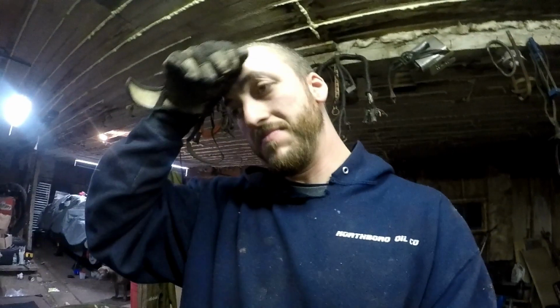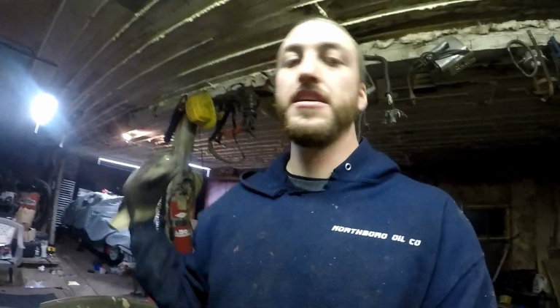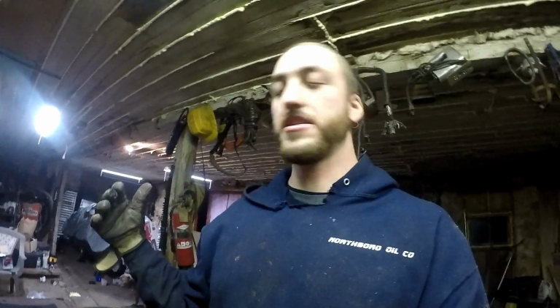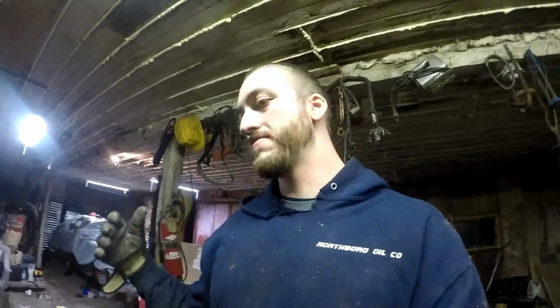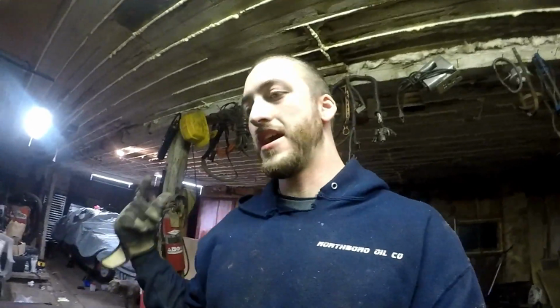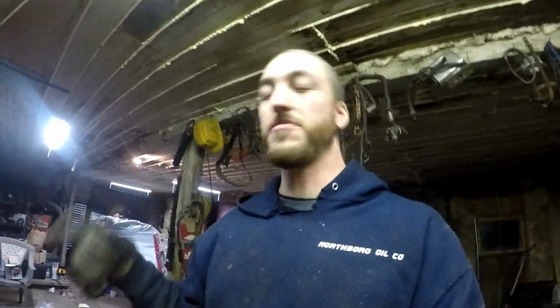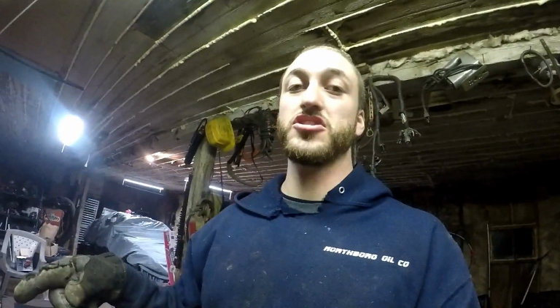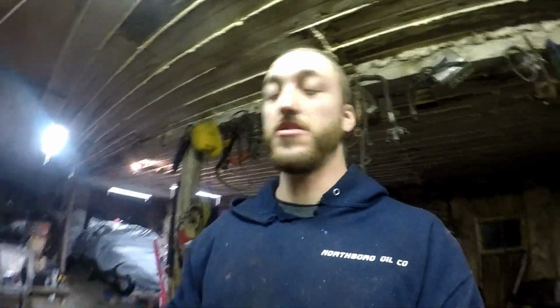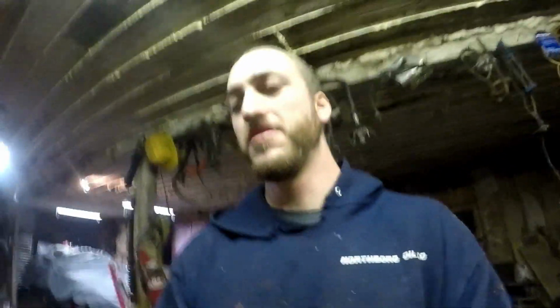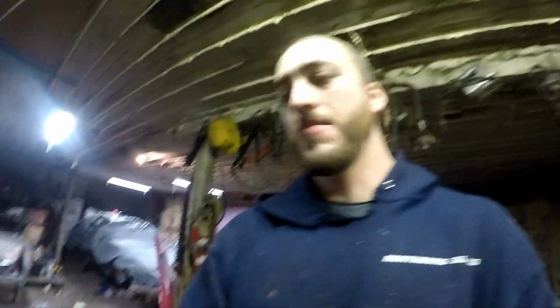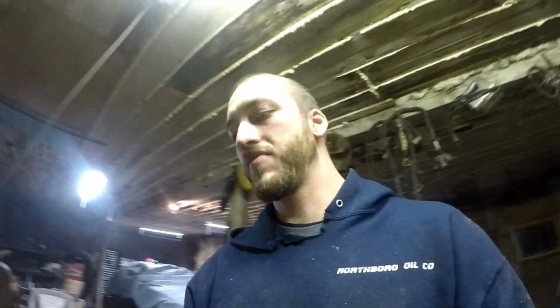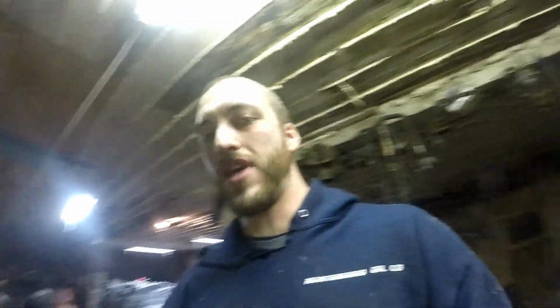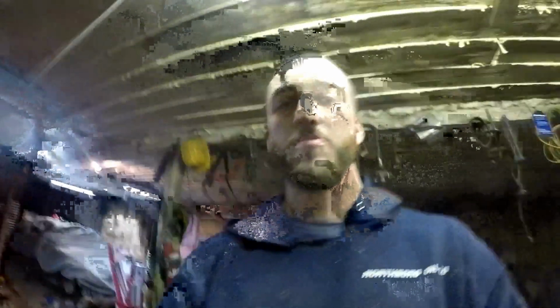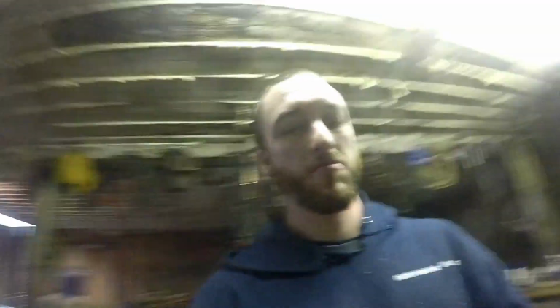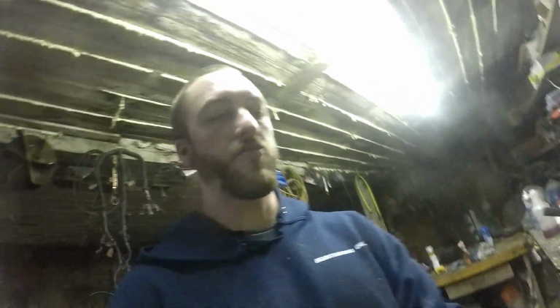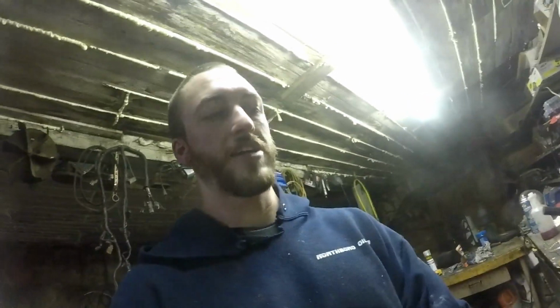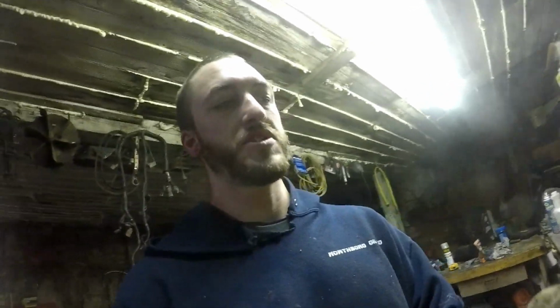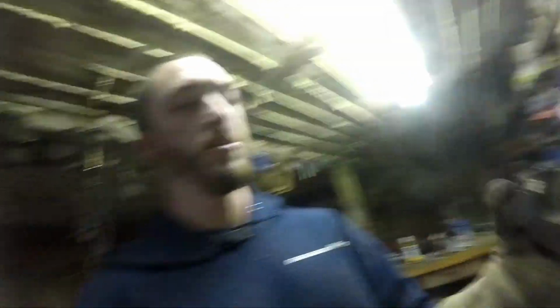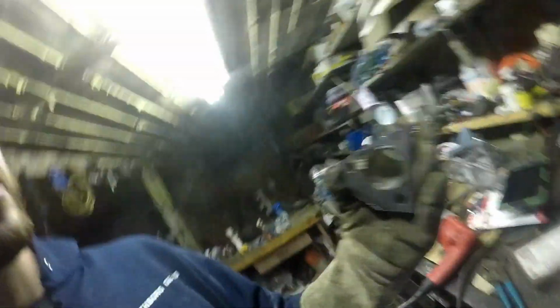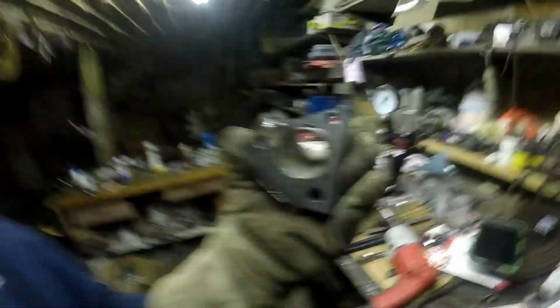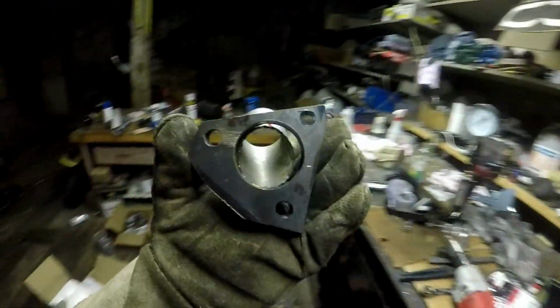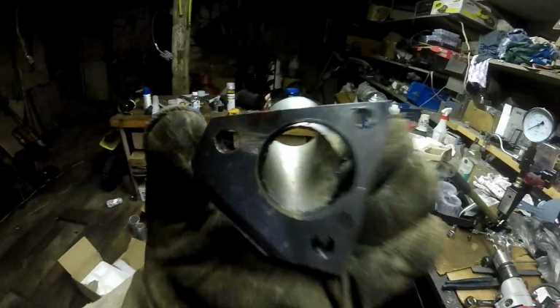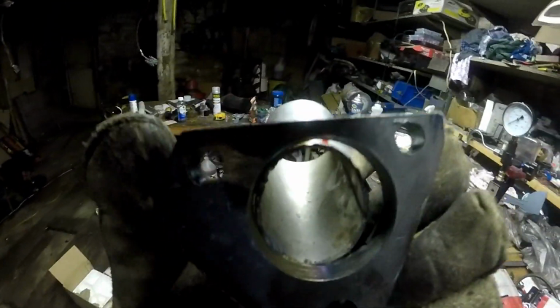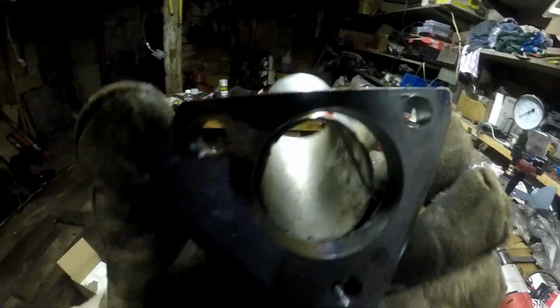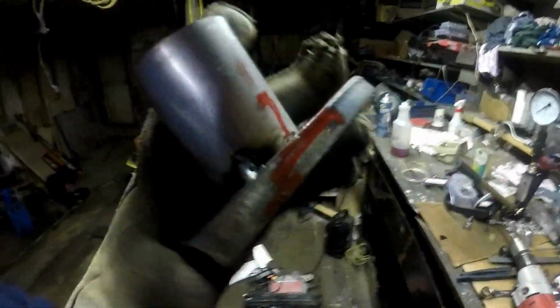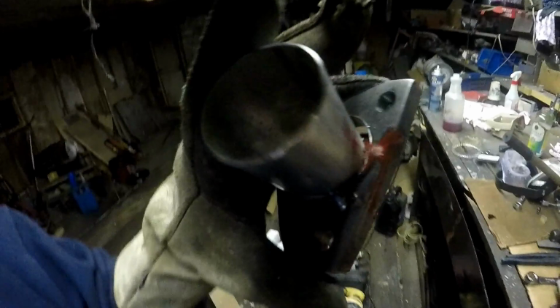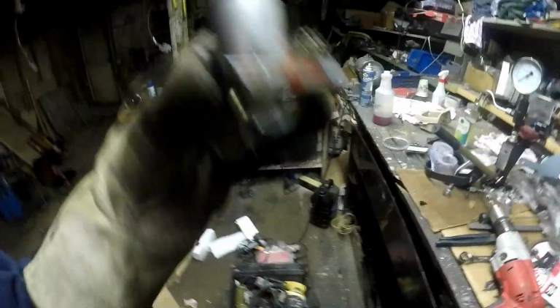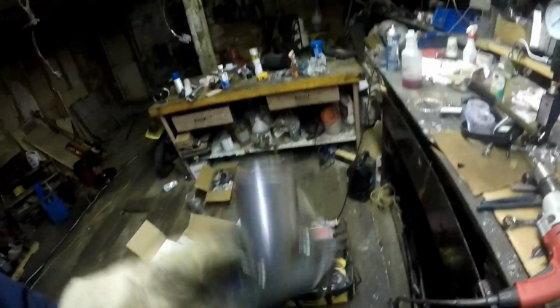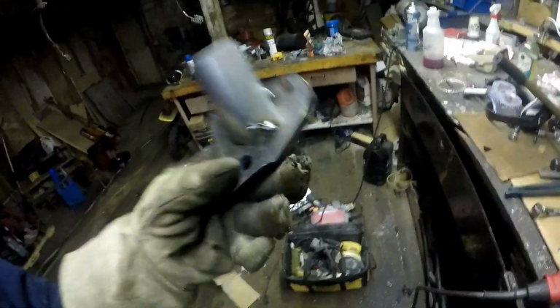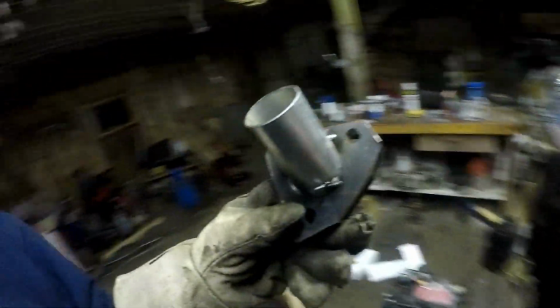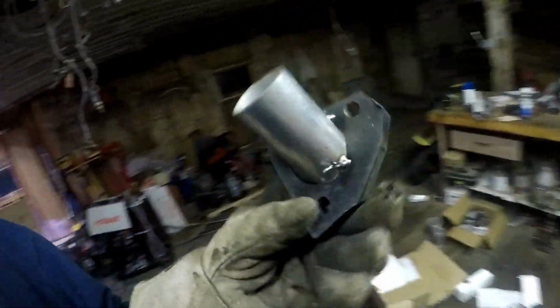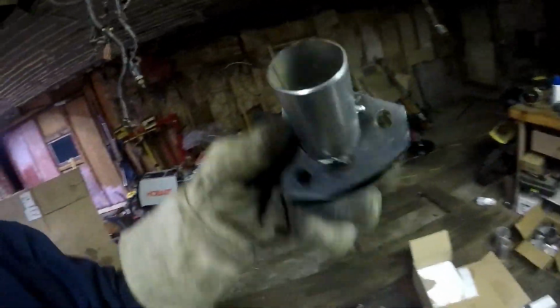All right, so back at the barn. I got my flange all cut out now. I'm going to grind it up a bit more before I actually use it, but here's the rough shape. As you can see, I need to hammer that, but I'm starting to fit things up in the car.